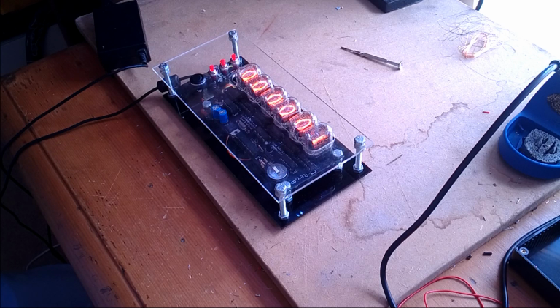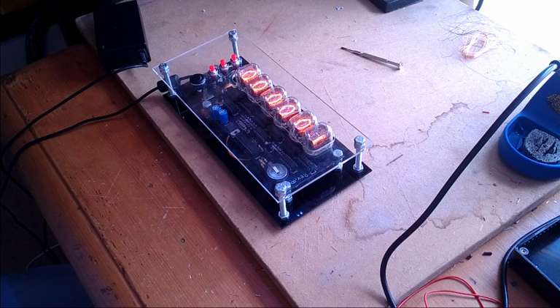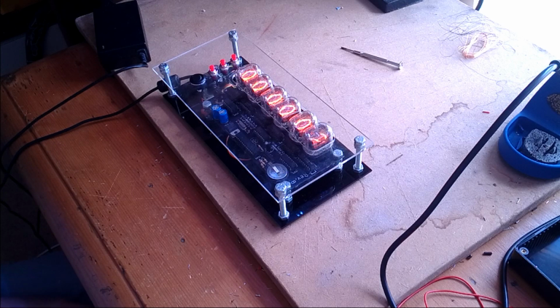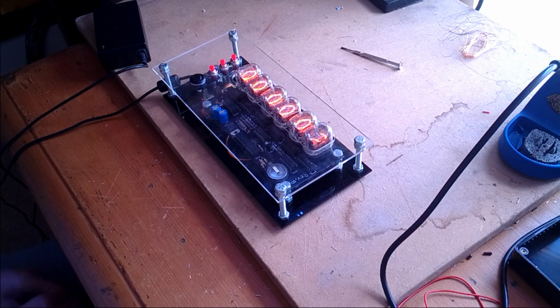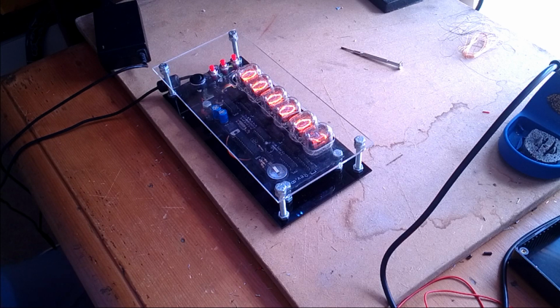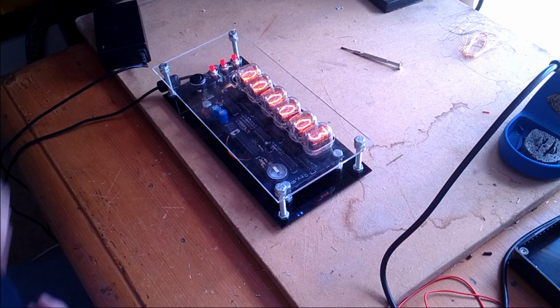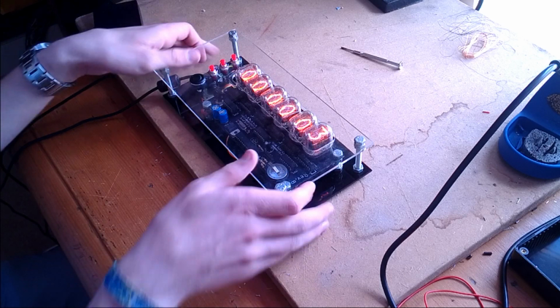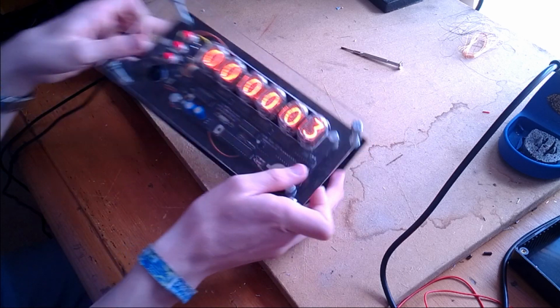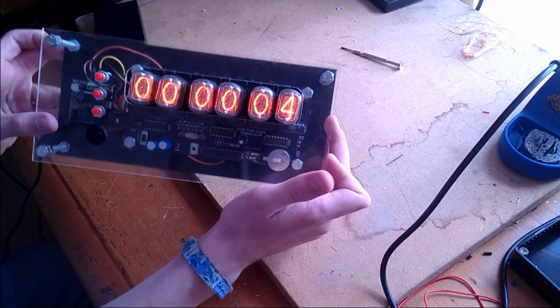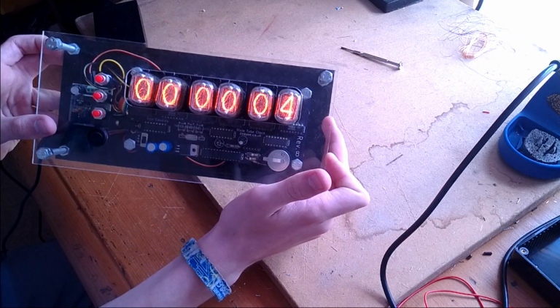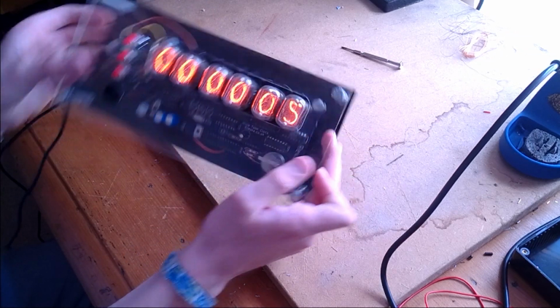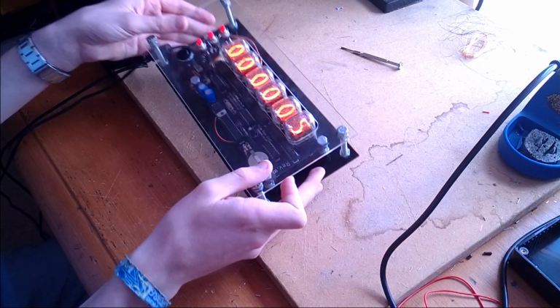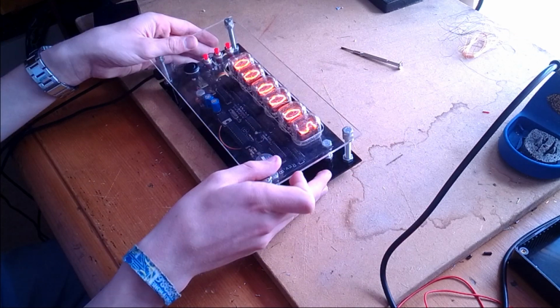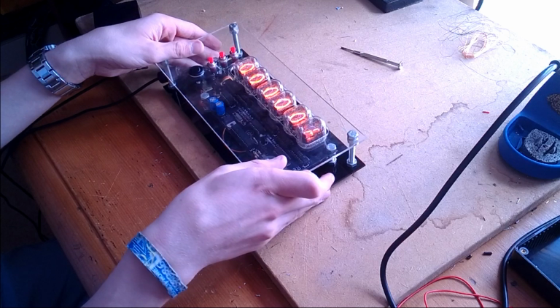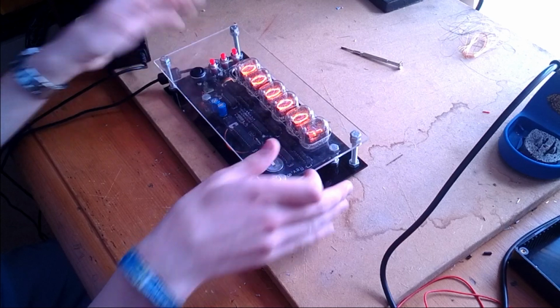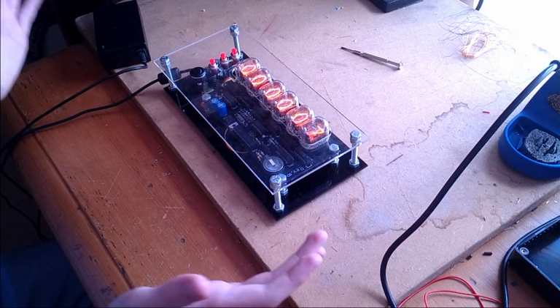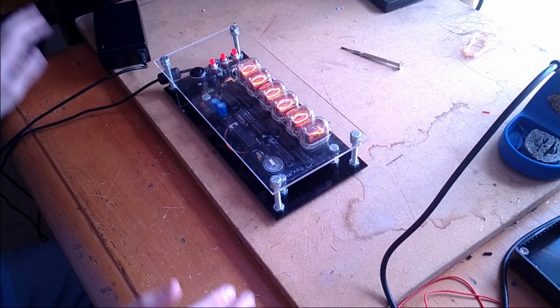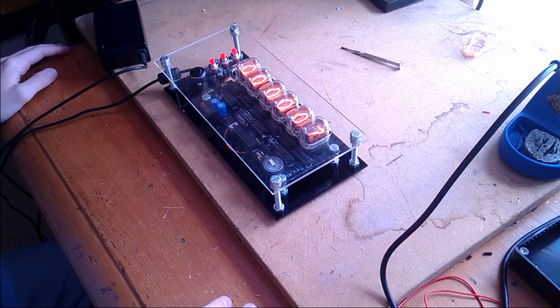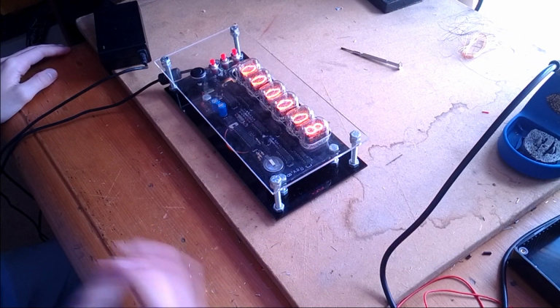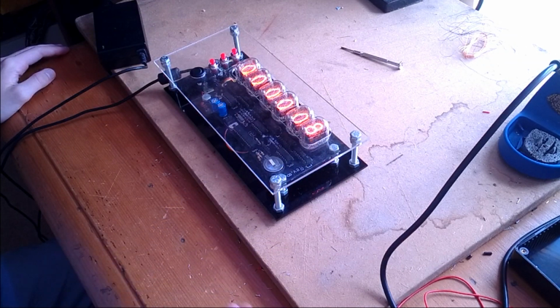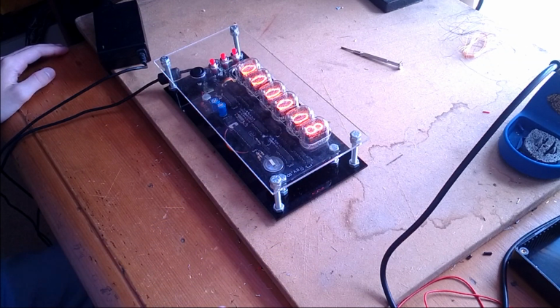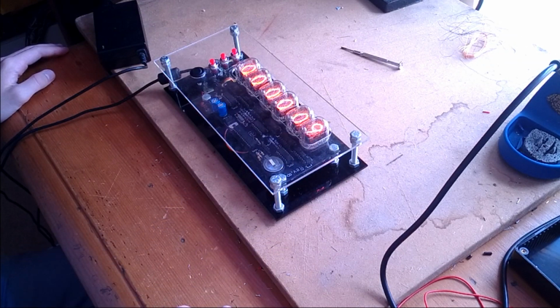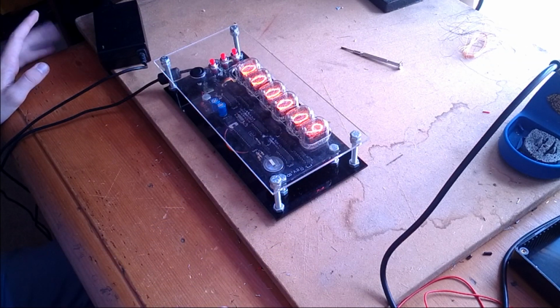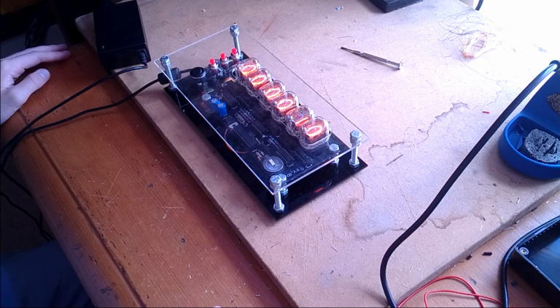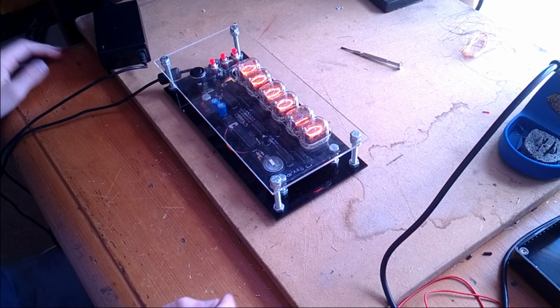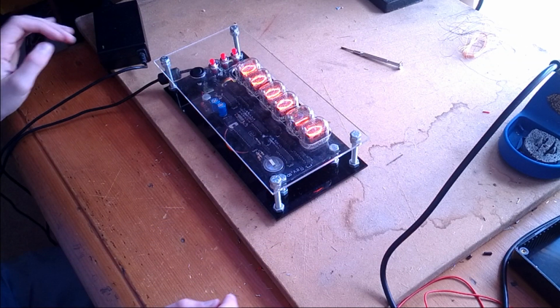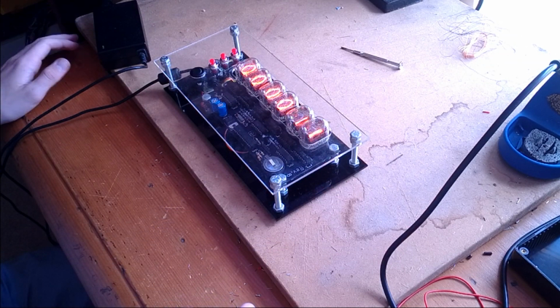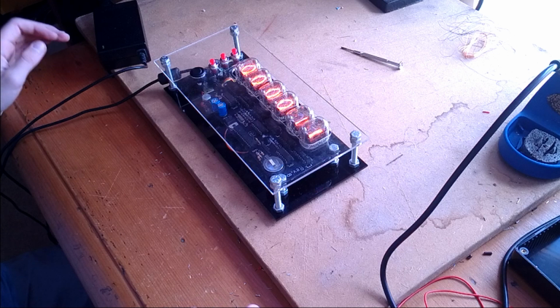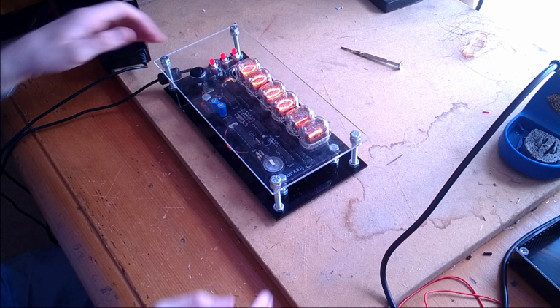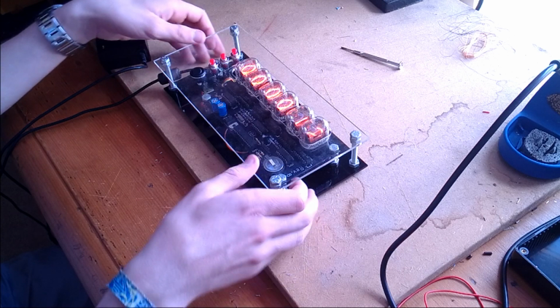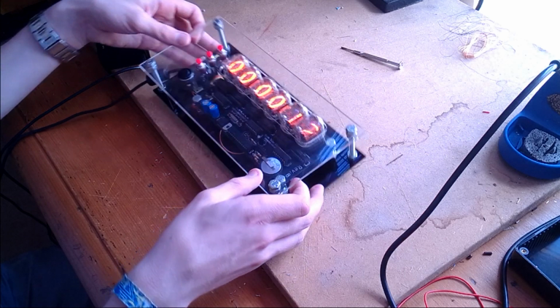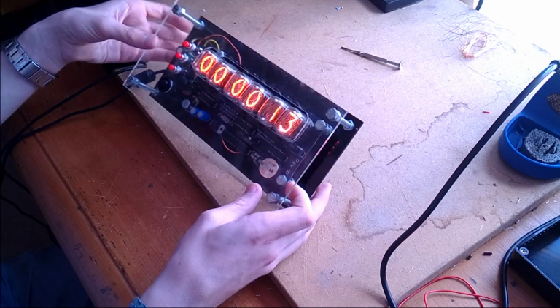Hey guys, it's Tom from Derry here, and this is my Nixie tube clock build. I'm just going to take it apart today so that you can all see how it works inside and give you a feel for the project.